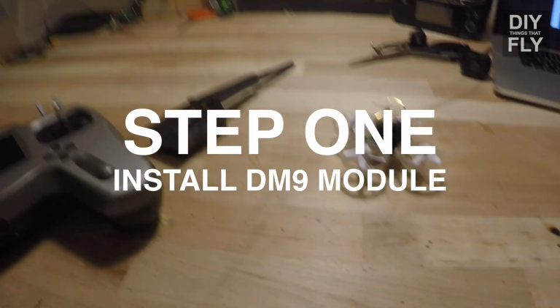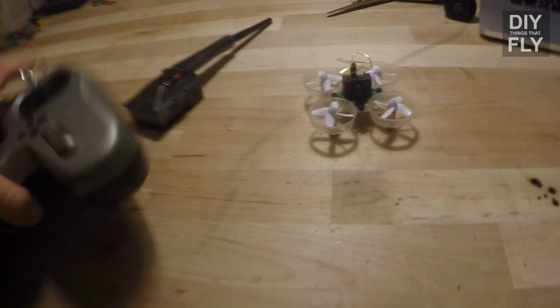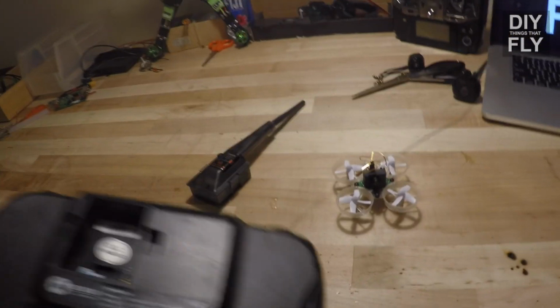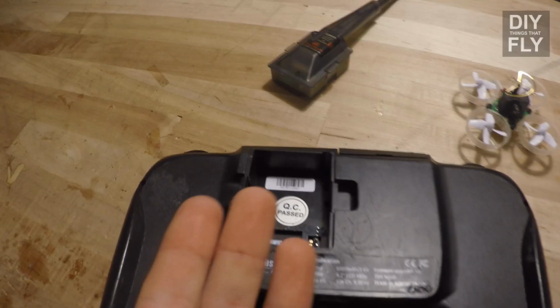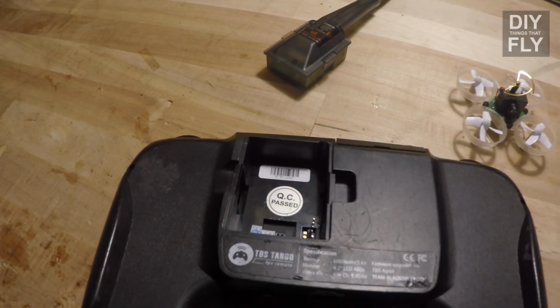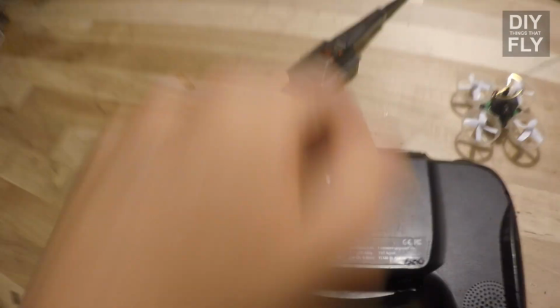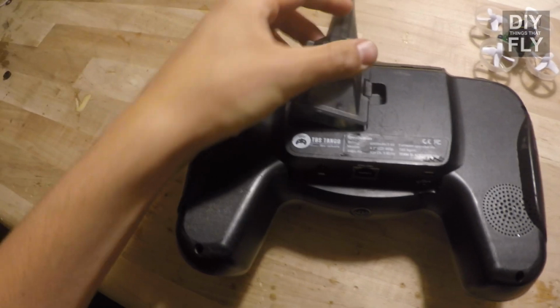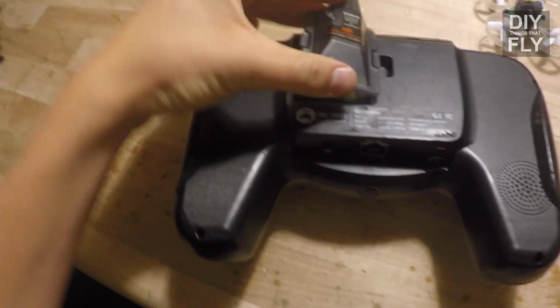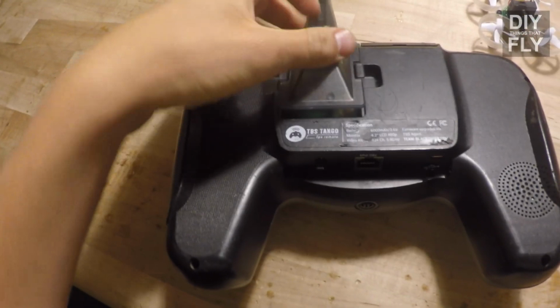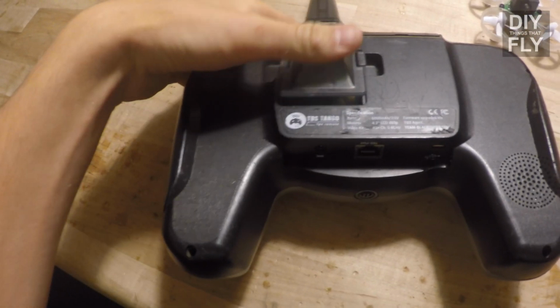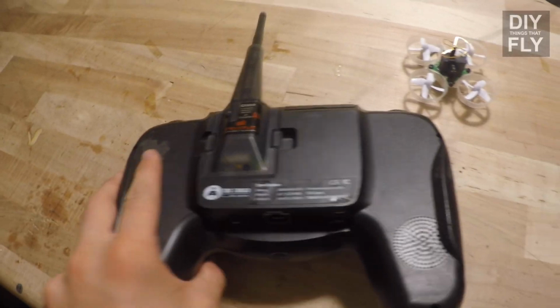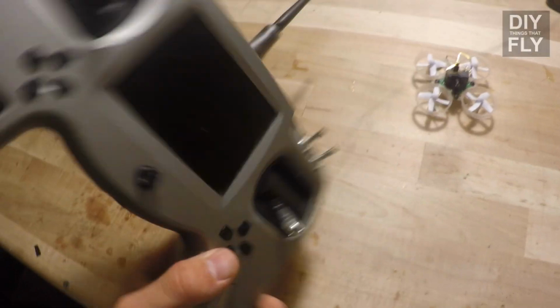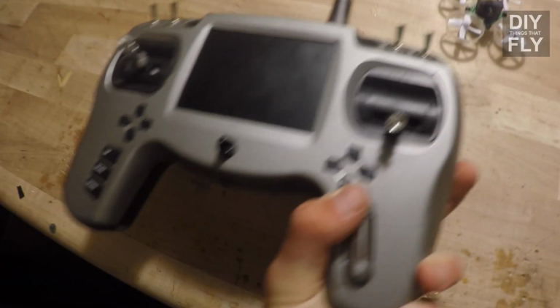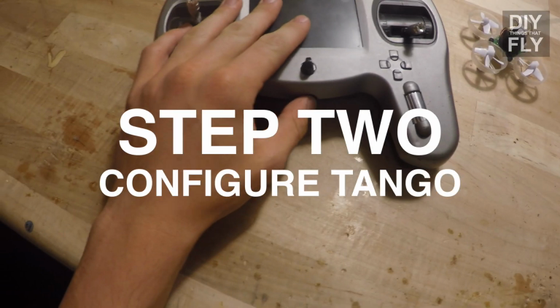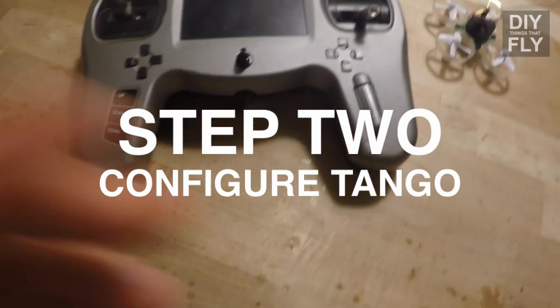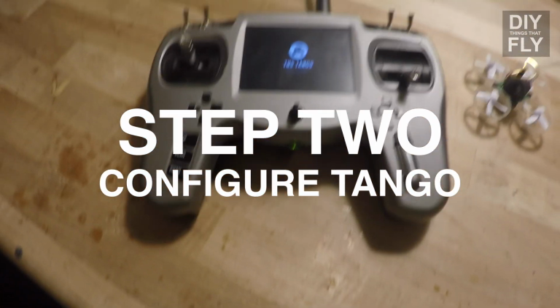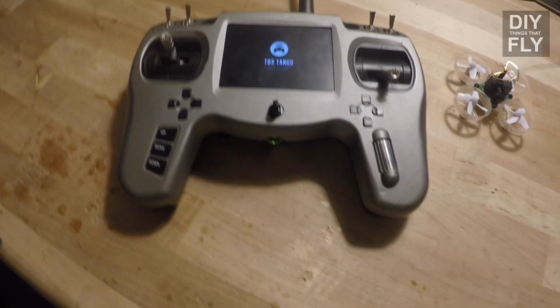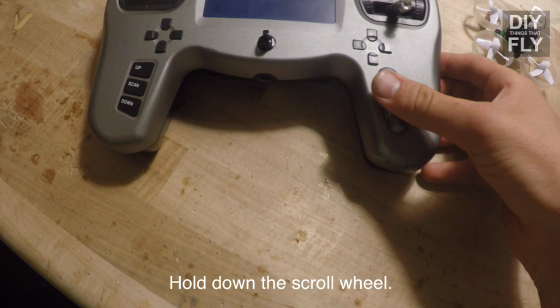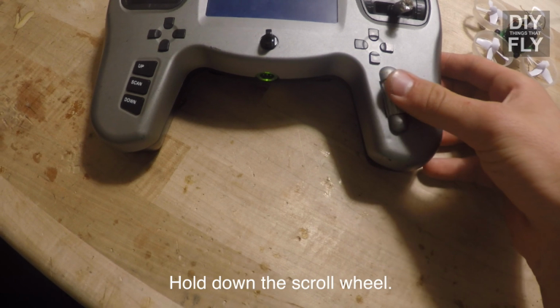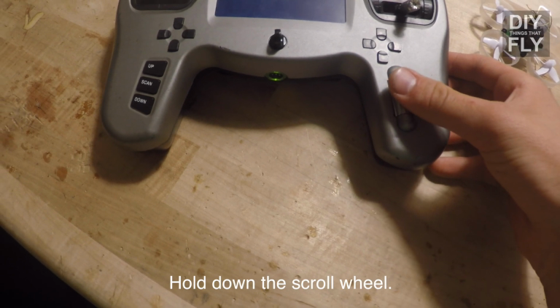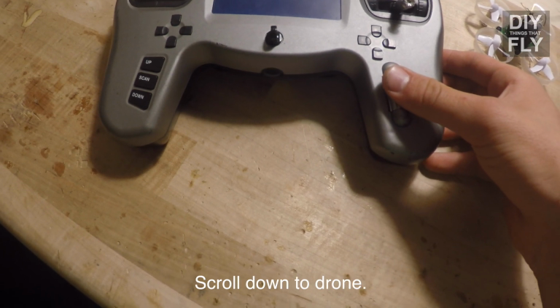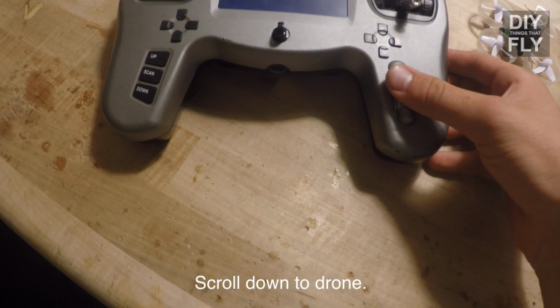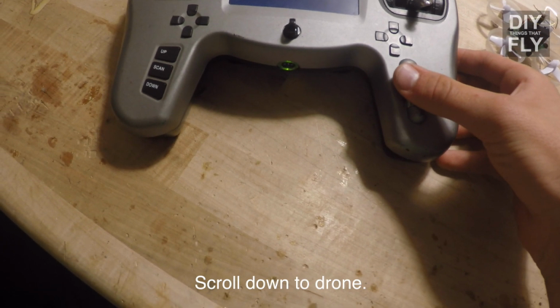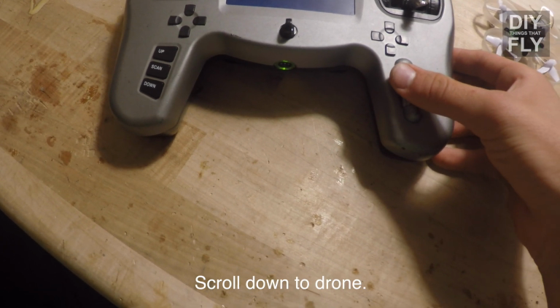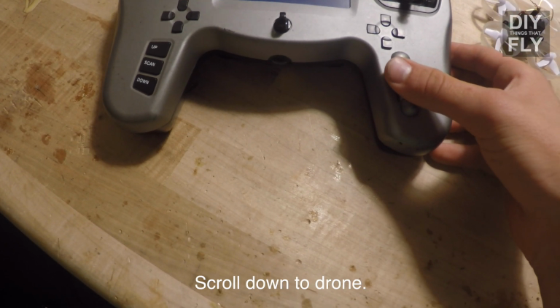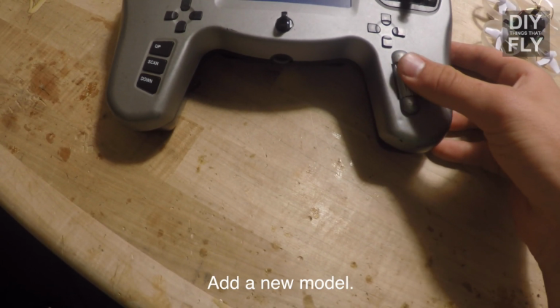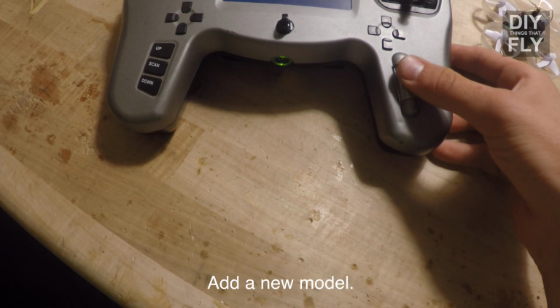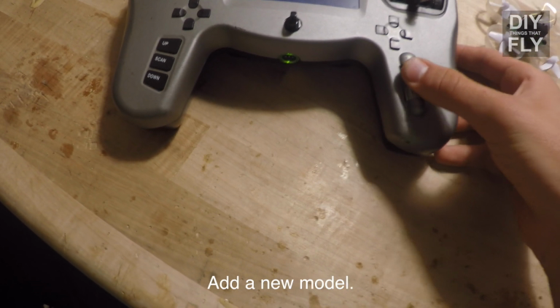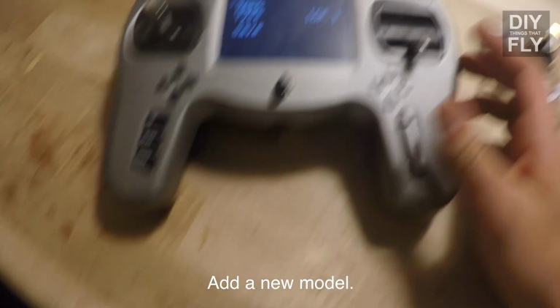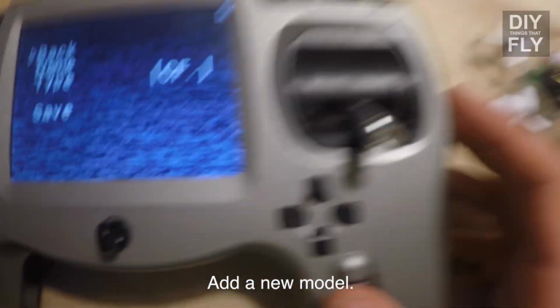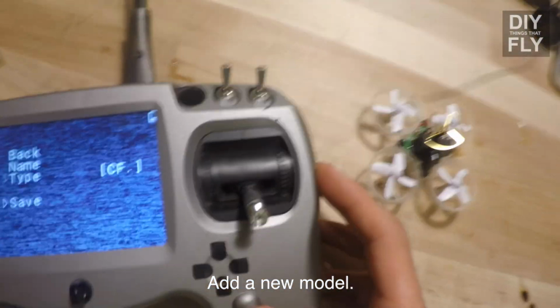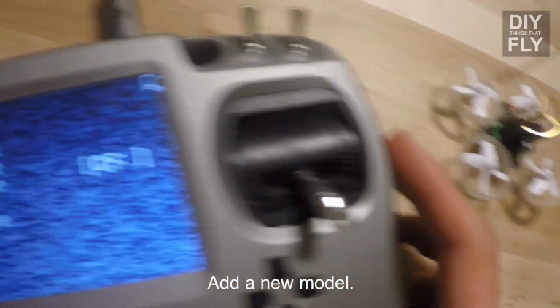Alright, step one: turn your Tango over to the JR Module Bay. Press the Spectrum DM-9 module in, flip the radio back over, turn your transmitter on, hold down the scroll wheel, scroll down to drone, add a new model, and name the model.